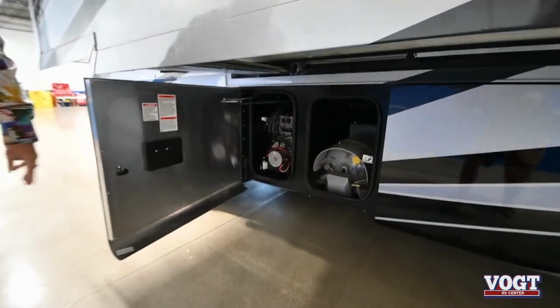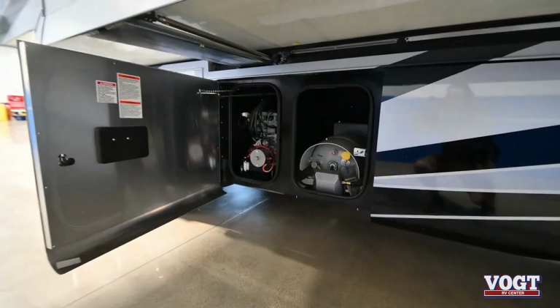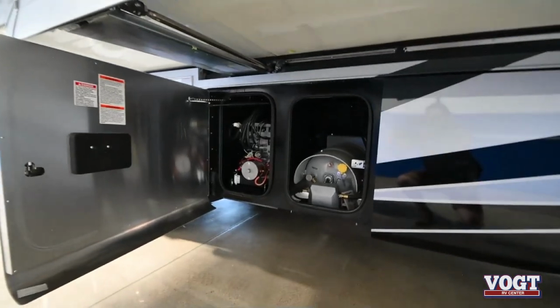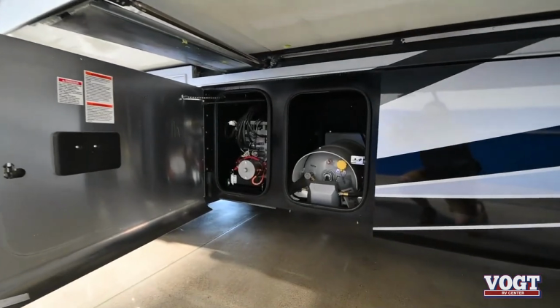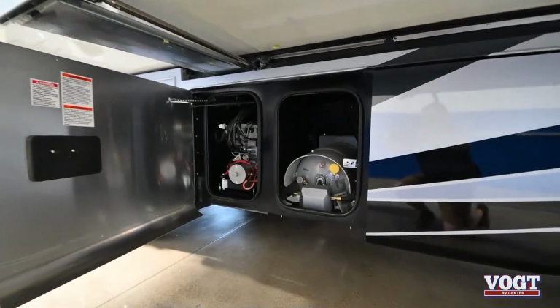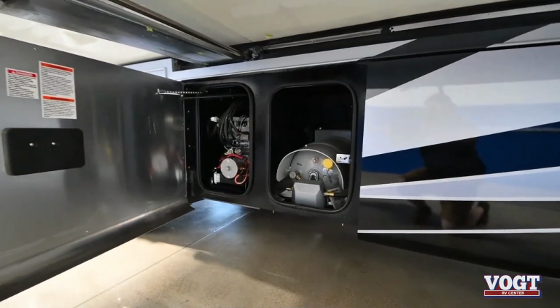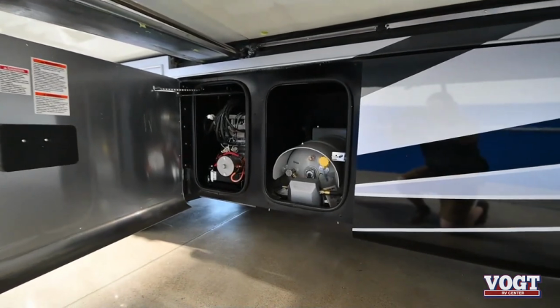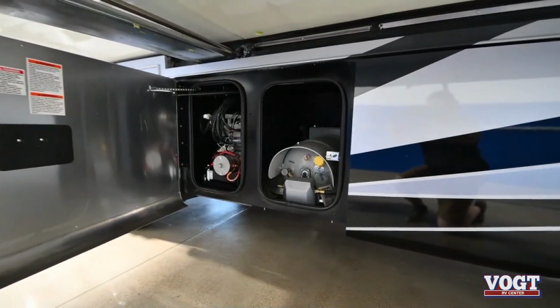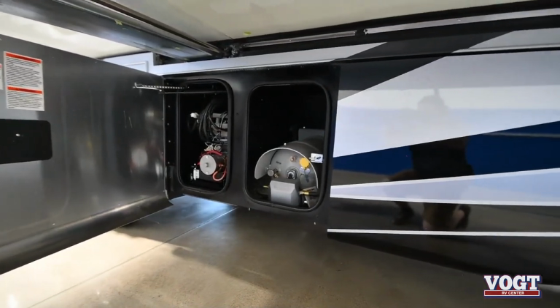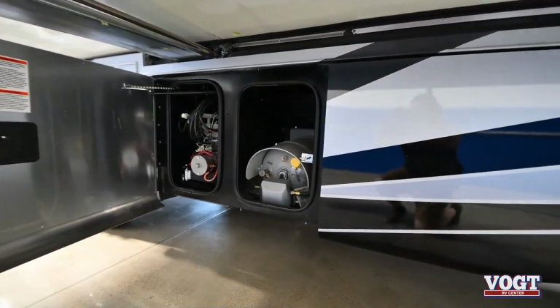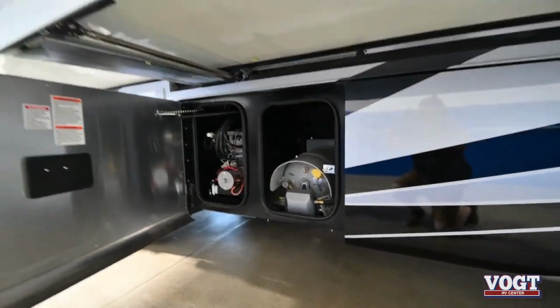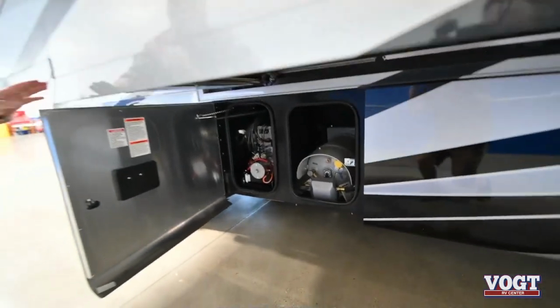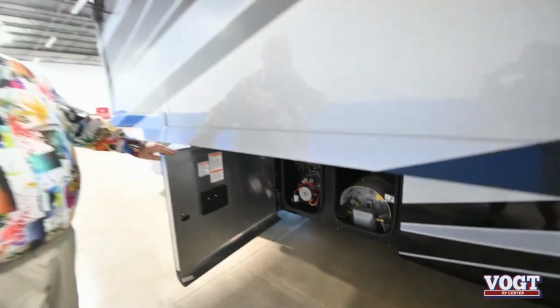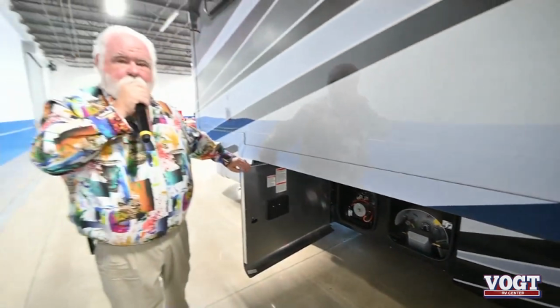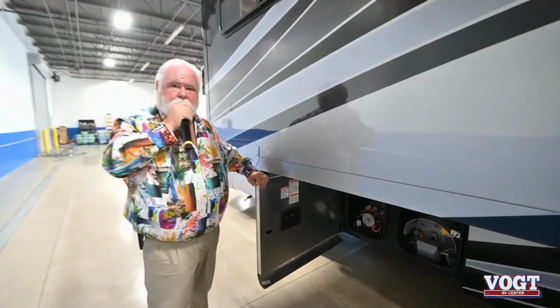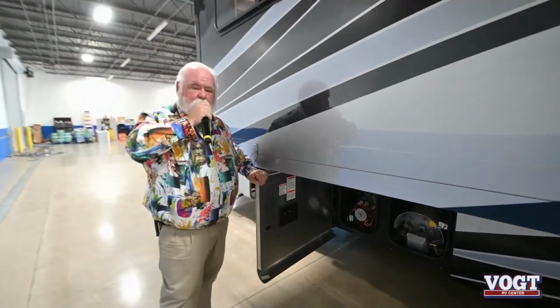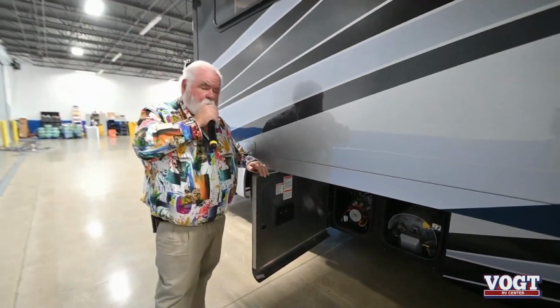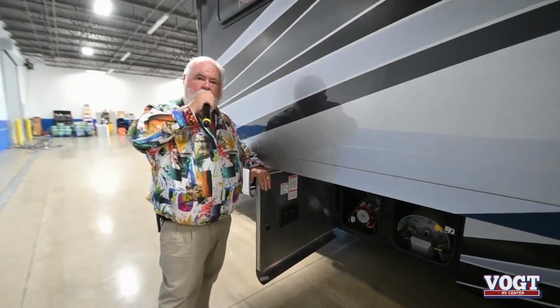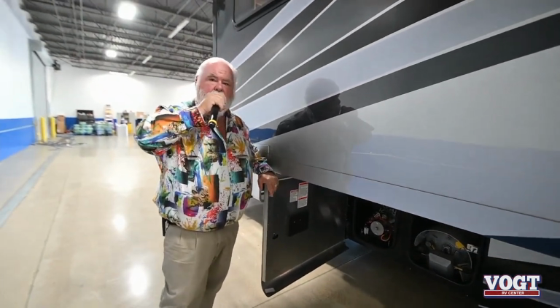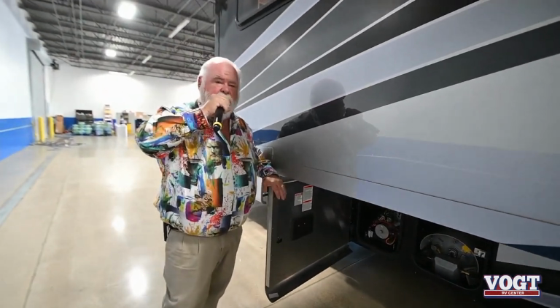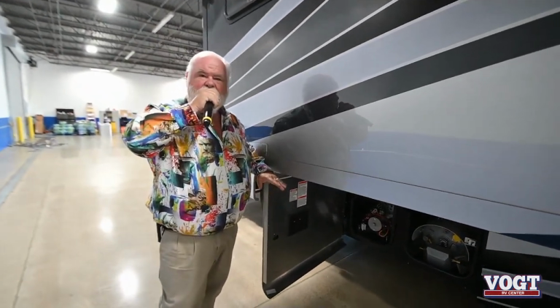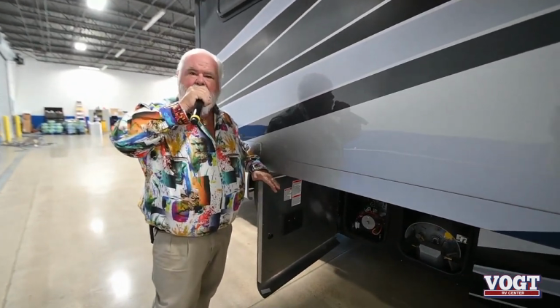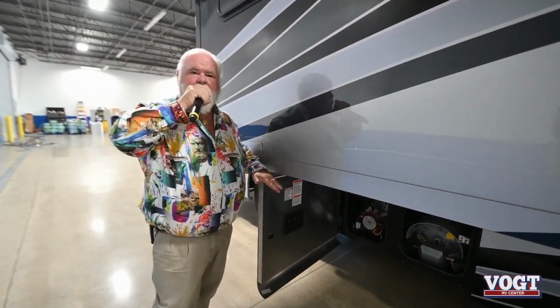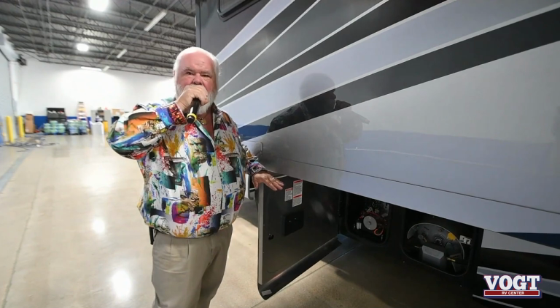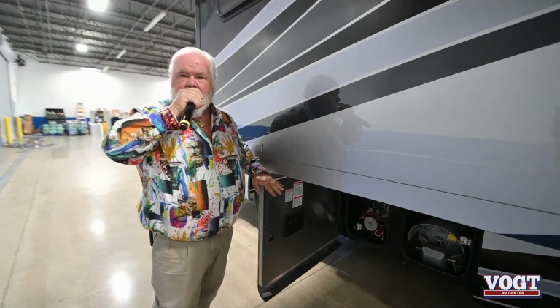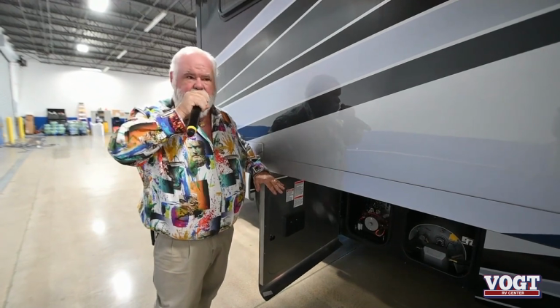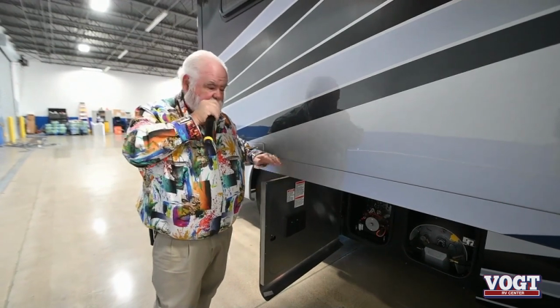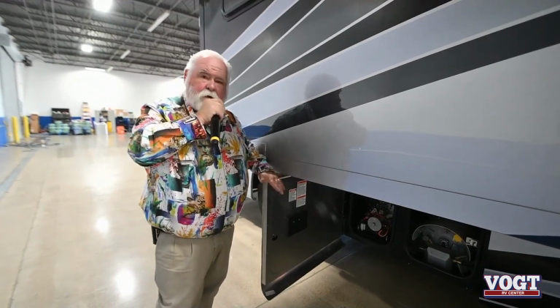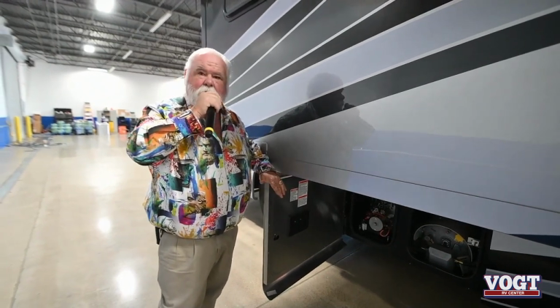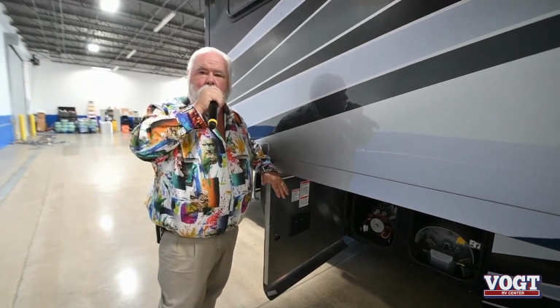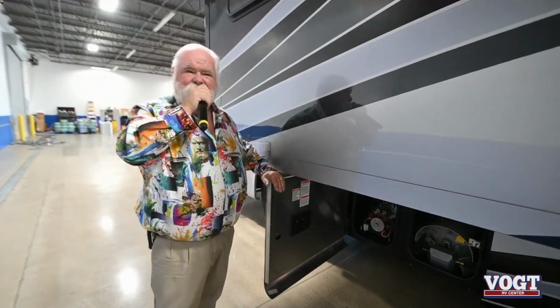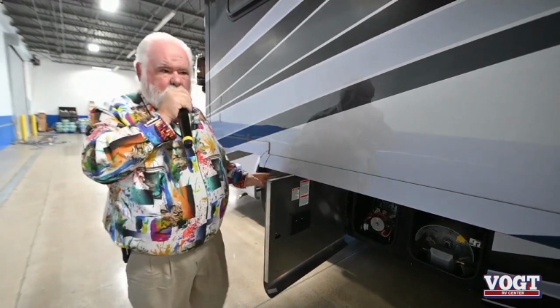Here's your propane tank. If you notice, it's running sideways instead of lengthwise — it doesn't eat up your storage. There again, the compartment doors: all compartment doors are the exact same. It doesn't matter if you buy an Allegro Gas or a Zephyr — they're sturdy and they're all built the same way.